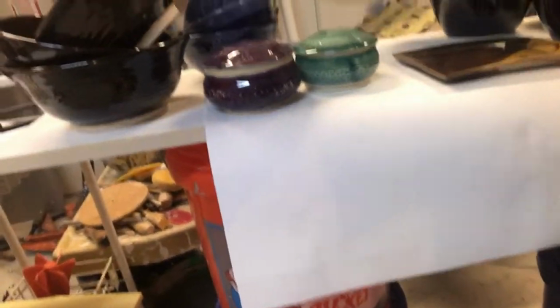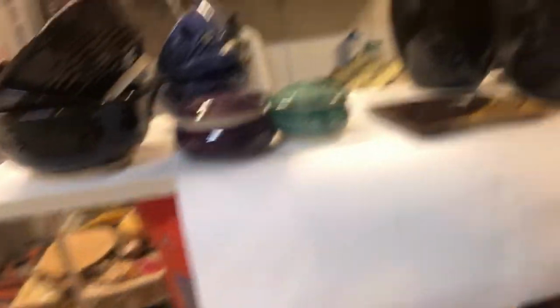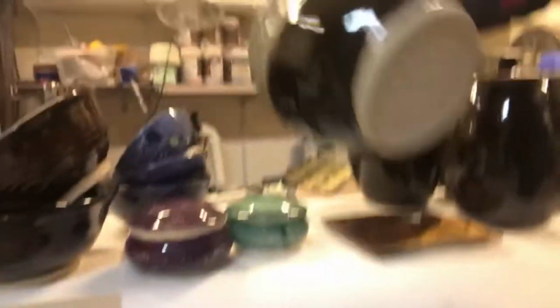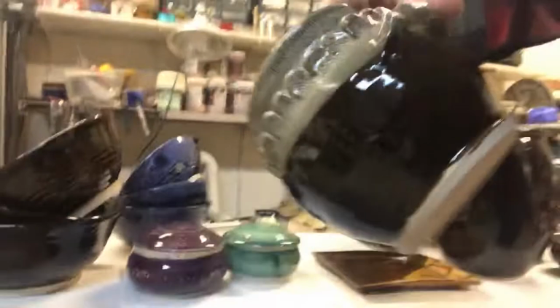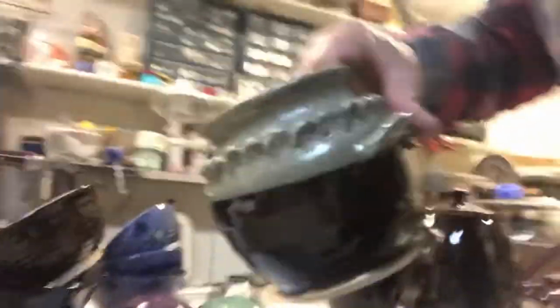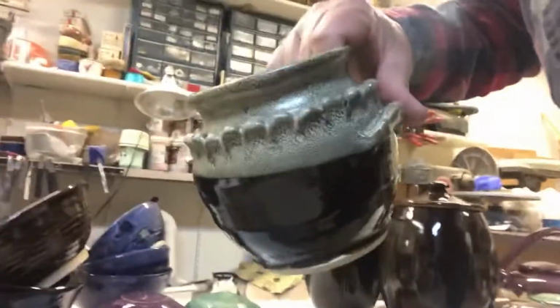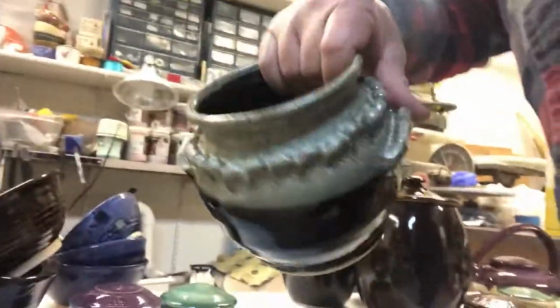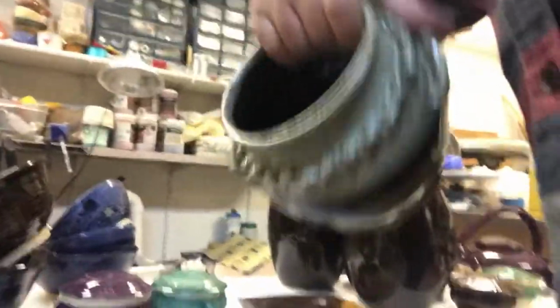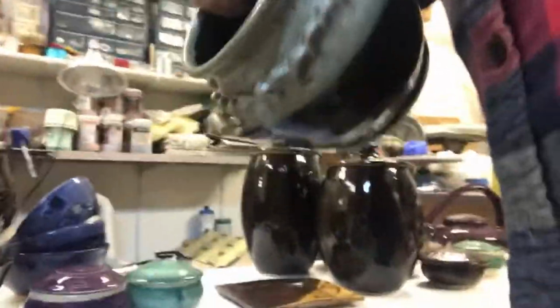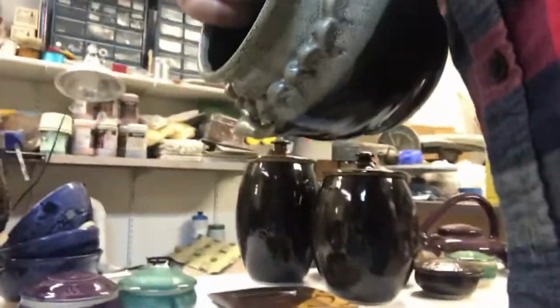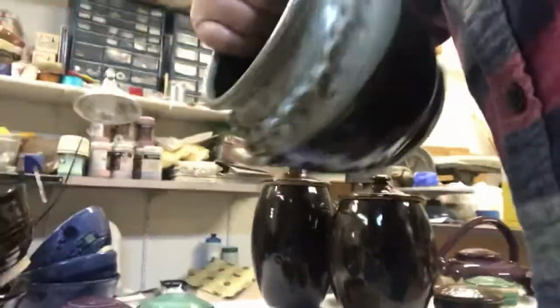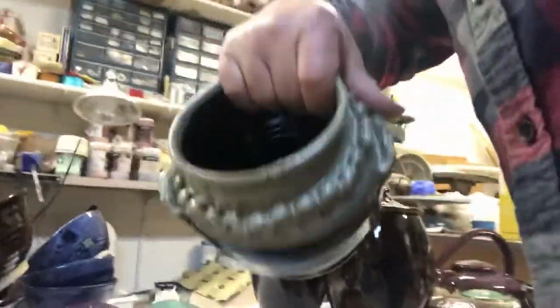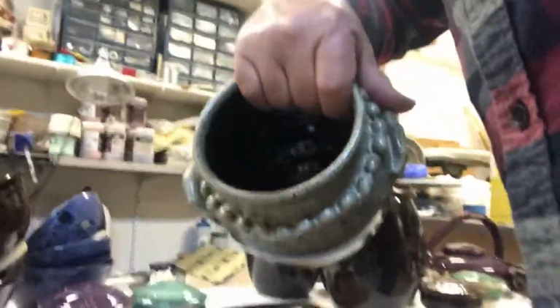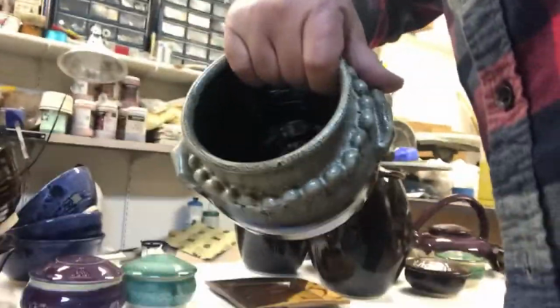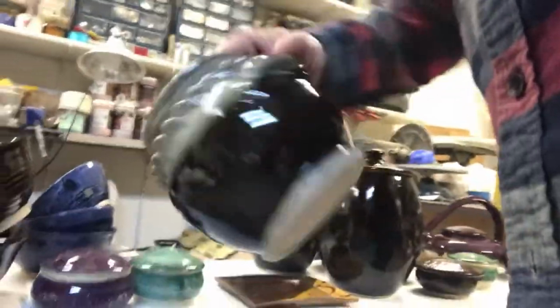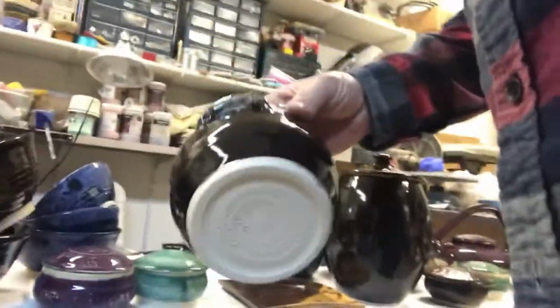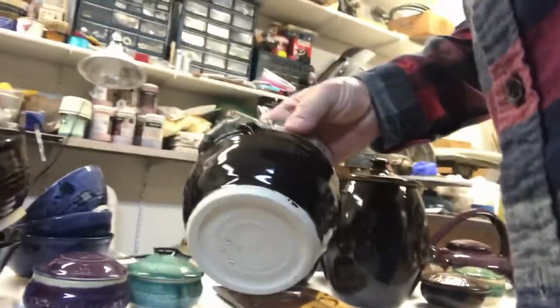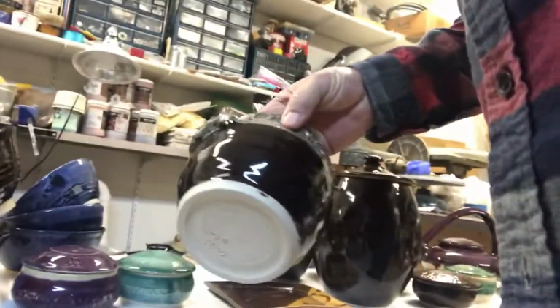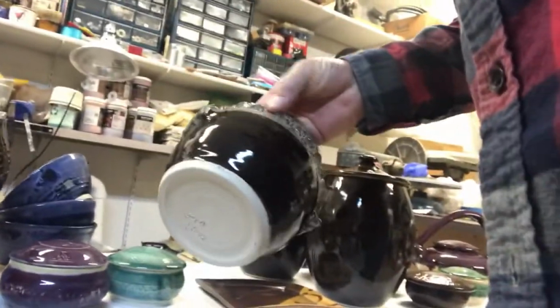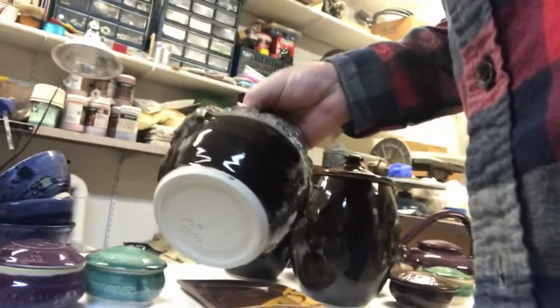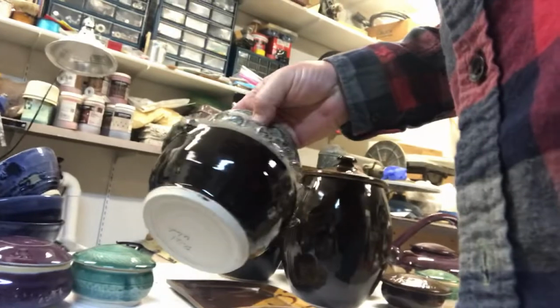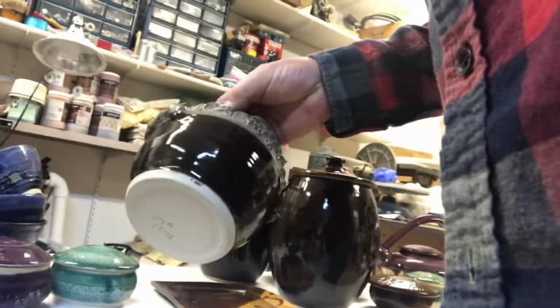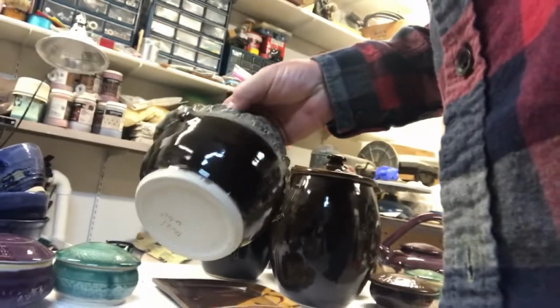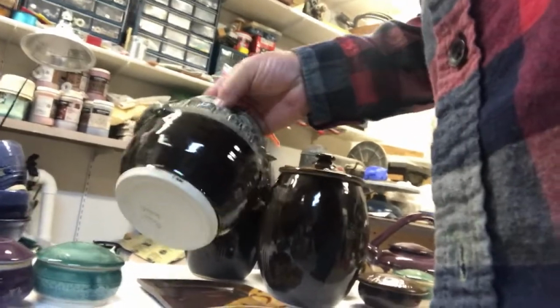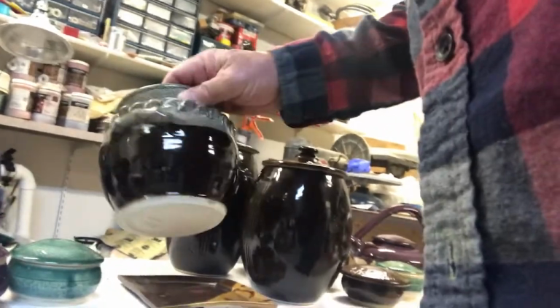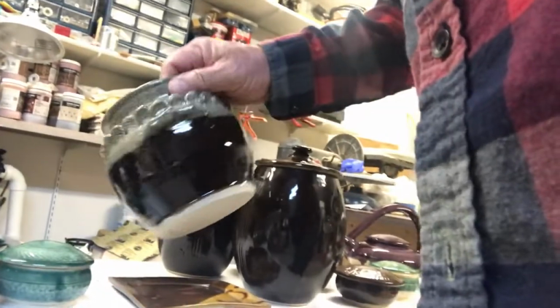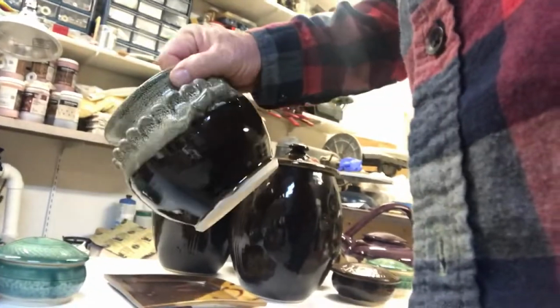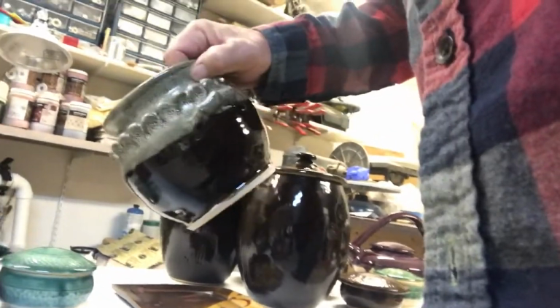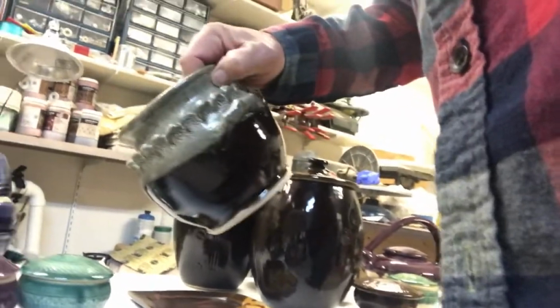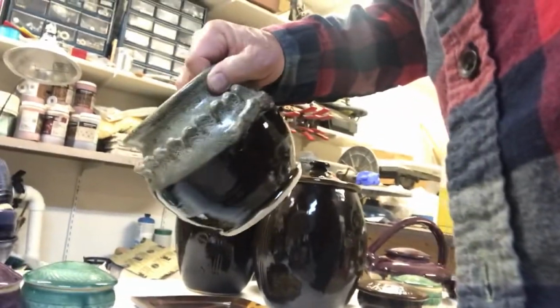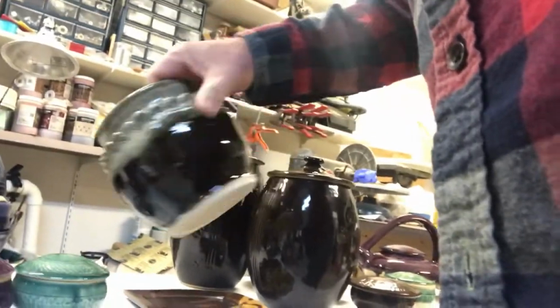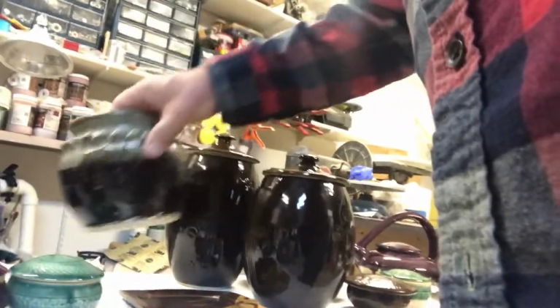This is just a planter jug. This came out really nice. The cover glaze on the top.